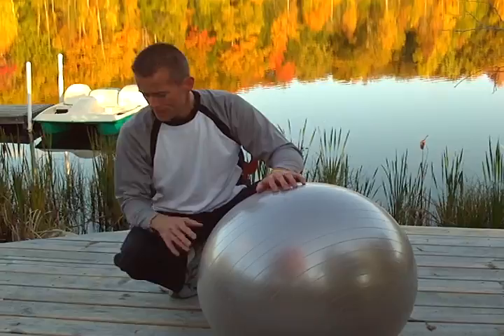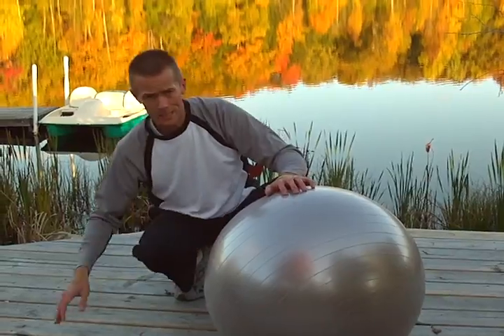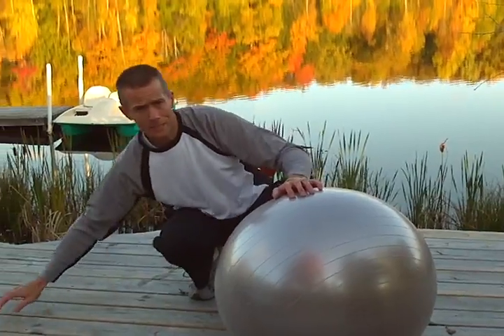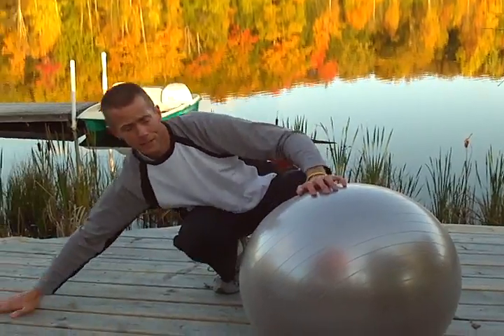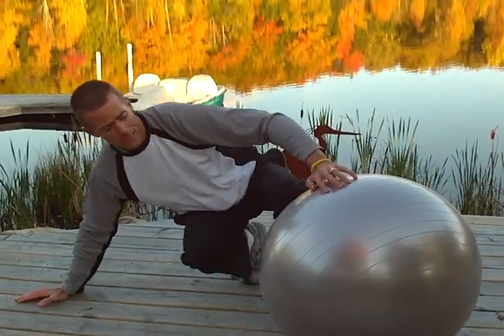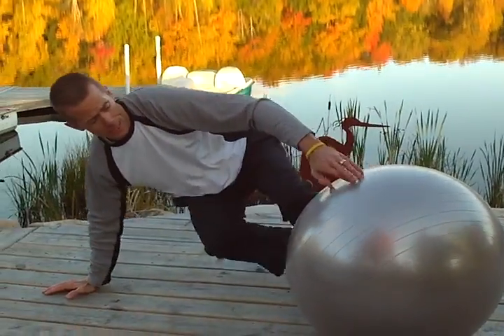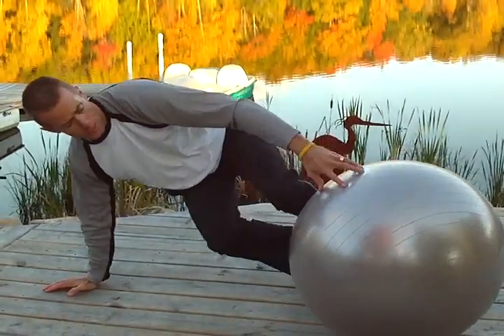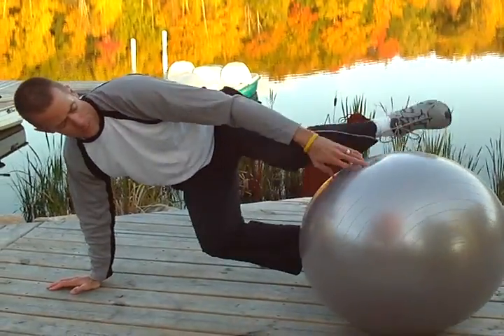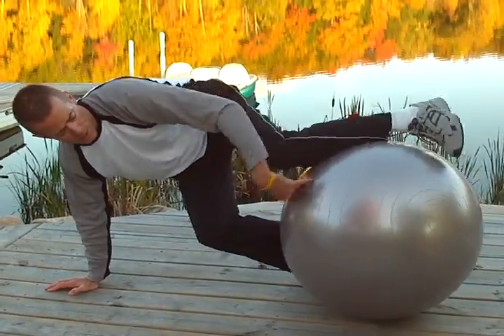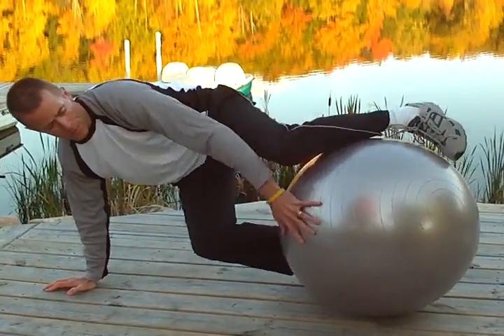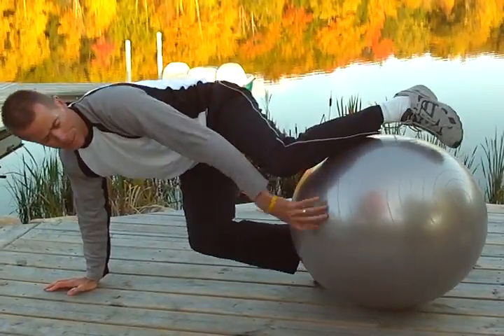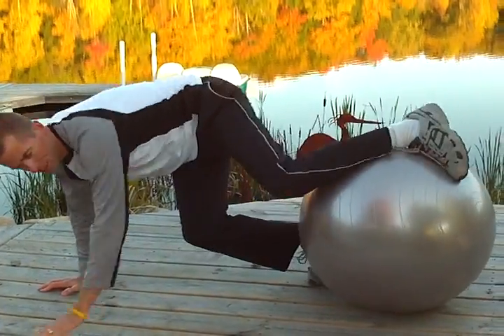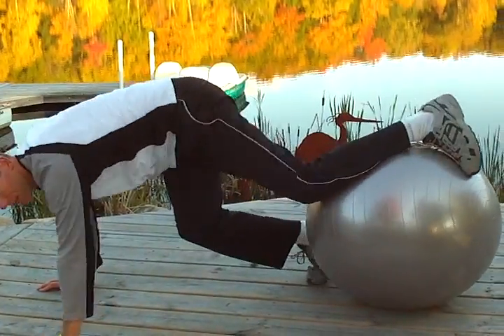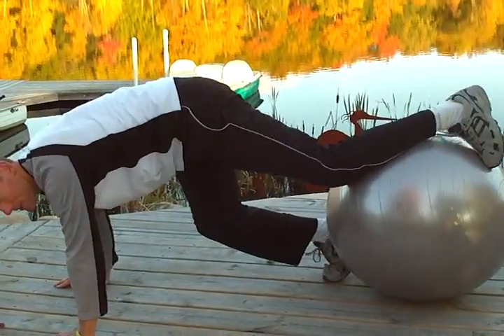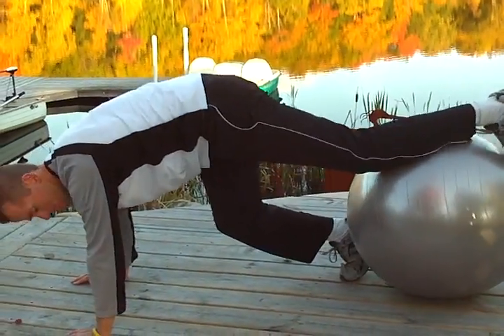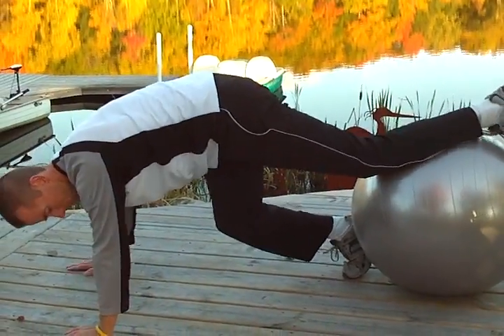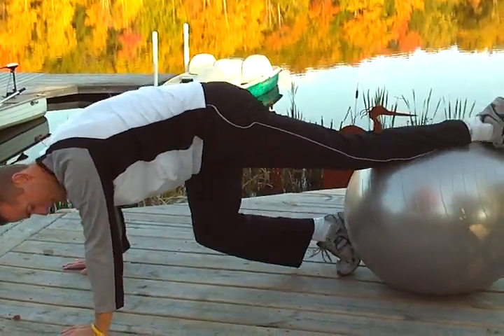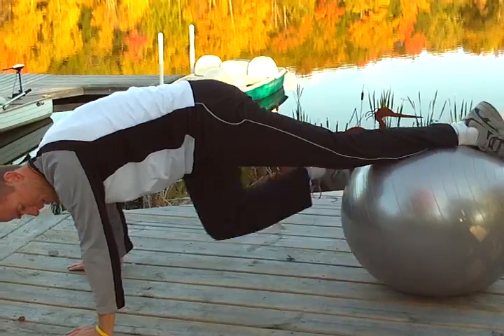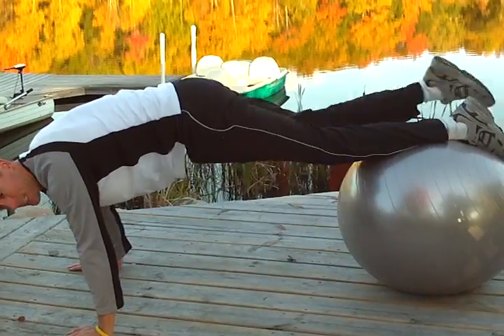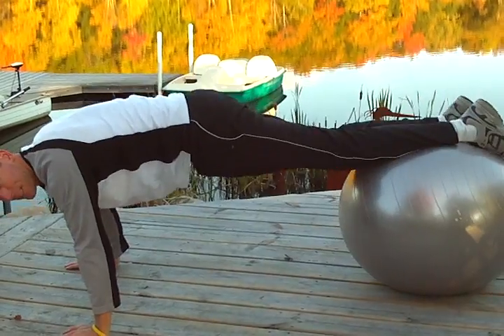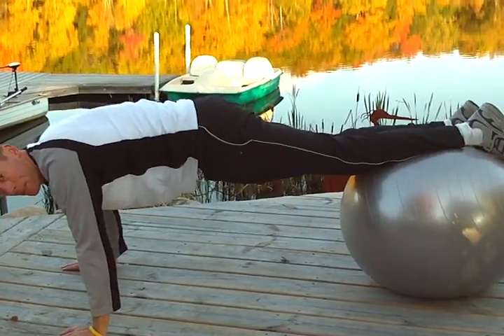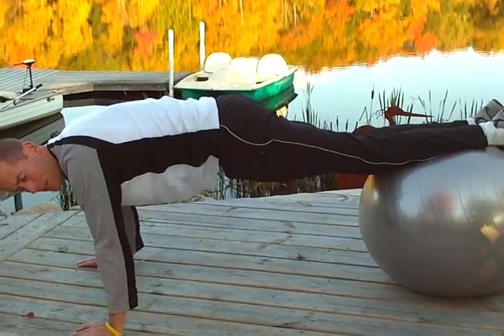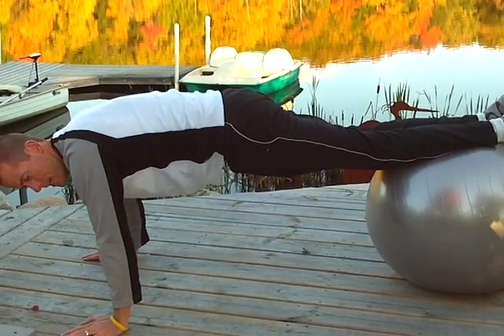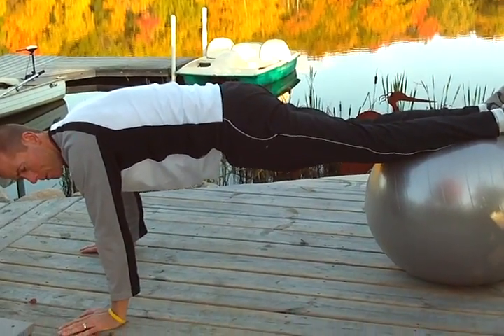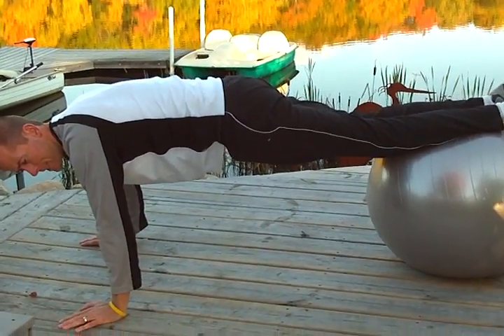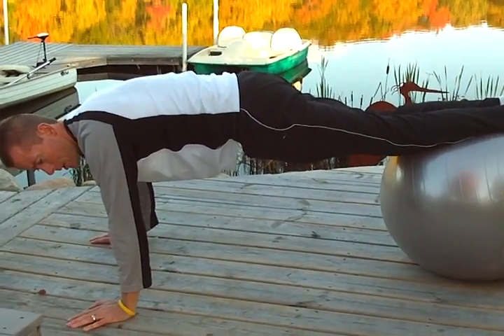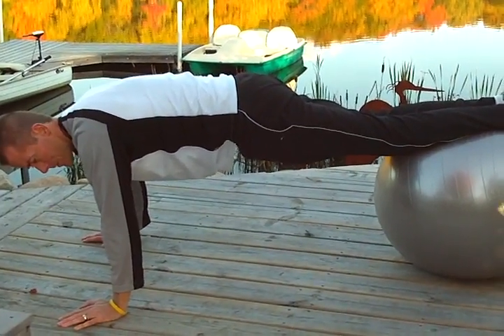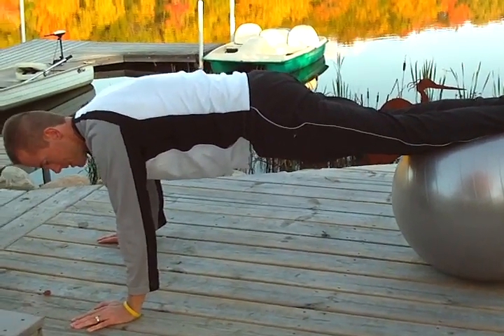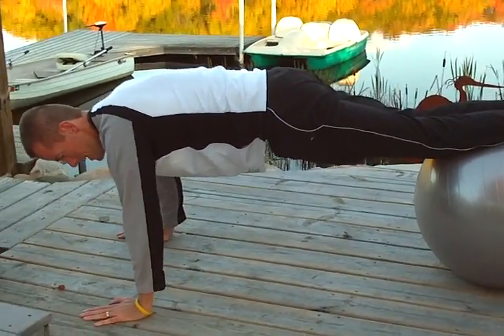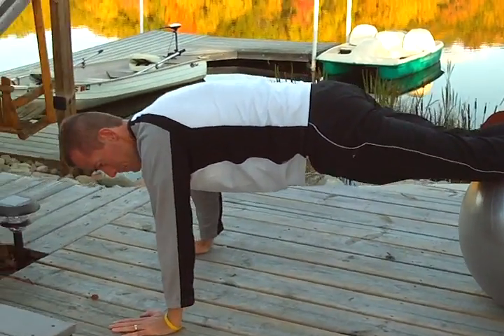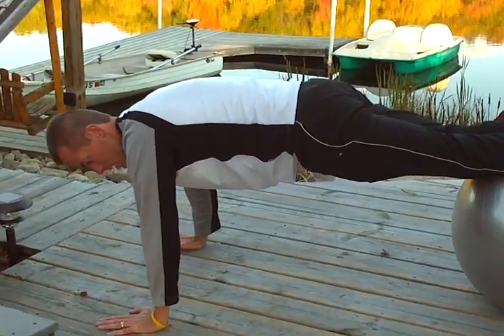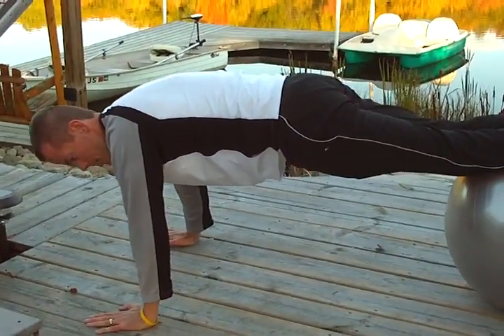For this, I'm going to get out in the standard push-up position, or the plank position, however you term it. I'm going to get the legs up on the ball — both legs on the ball — and I'm going to start here.